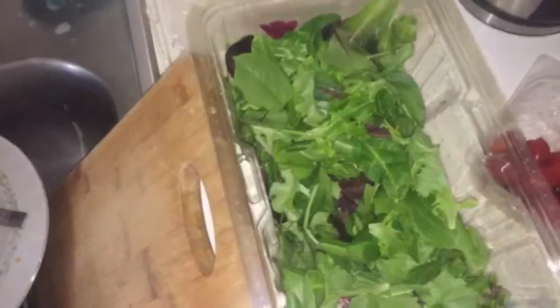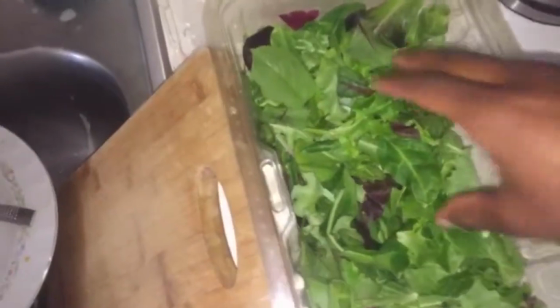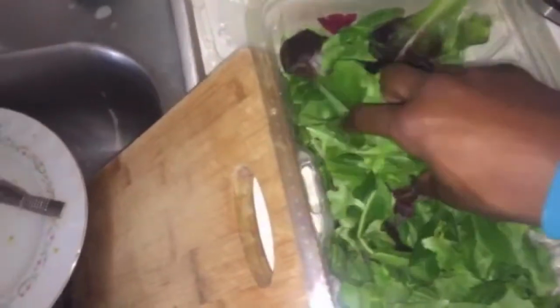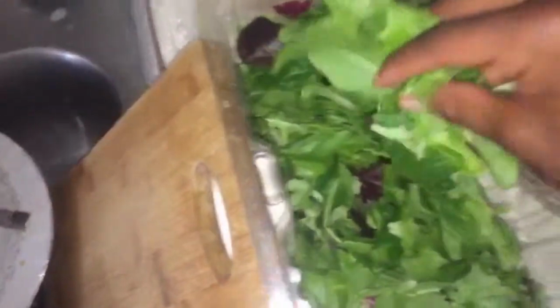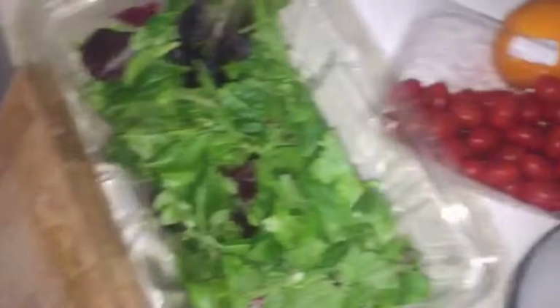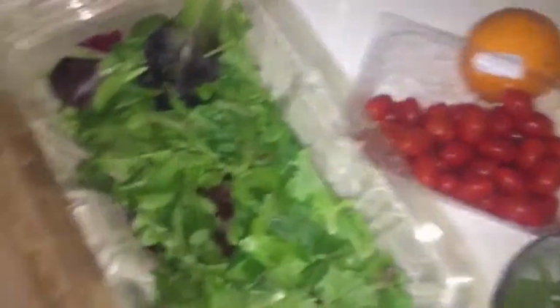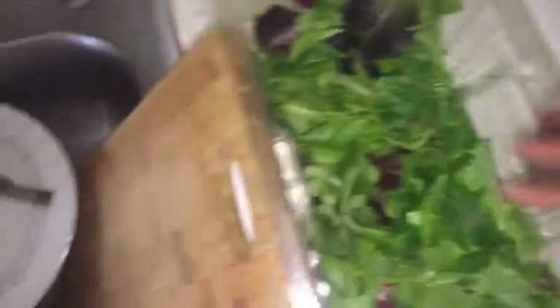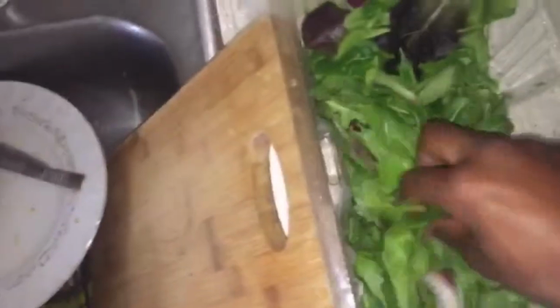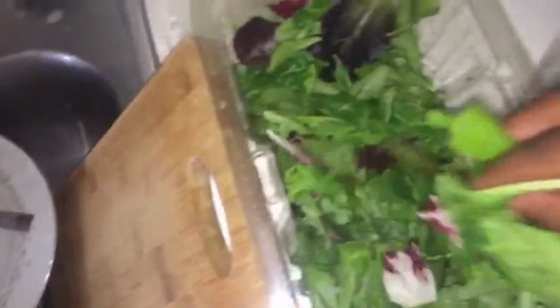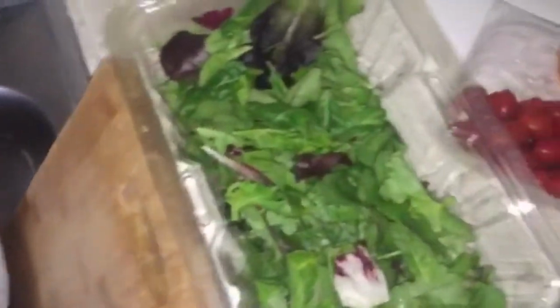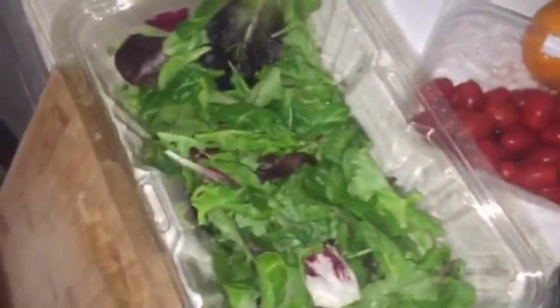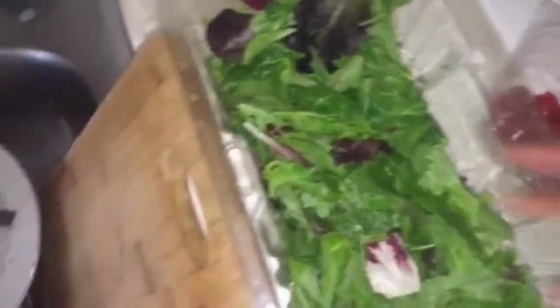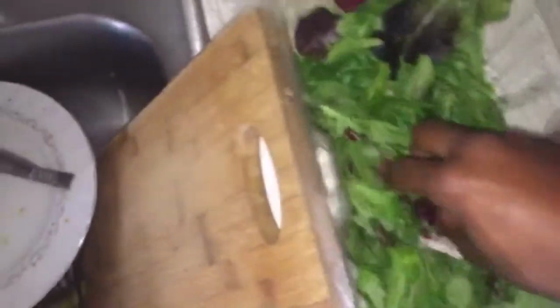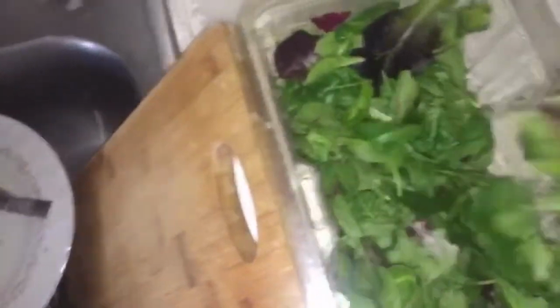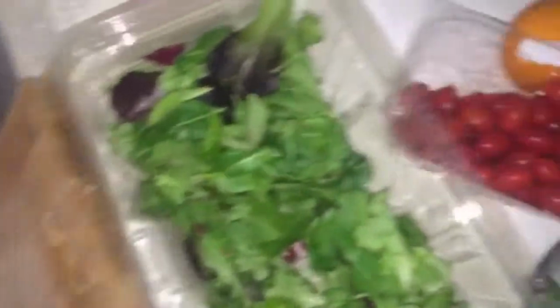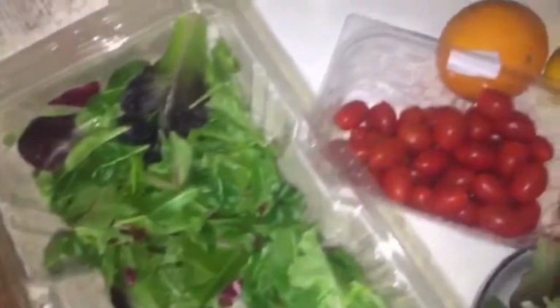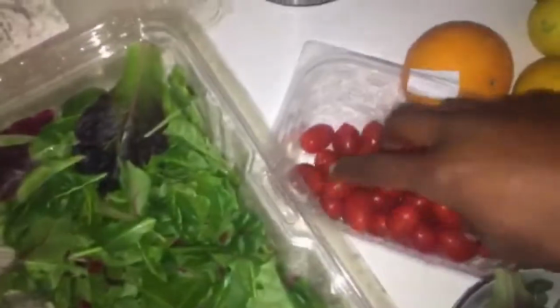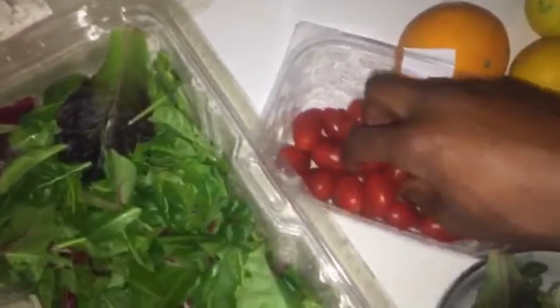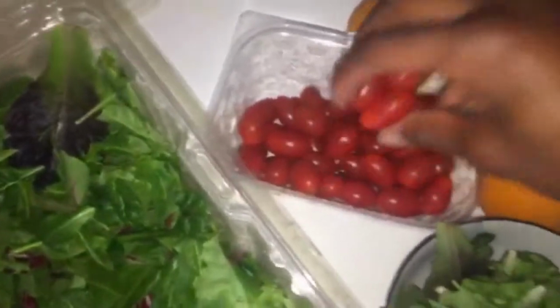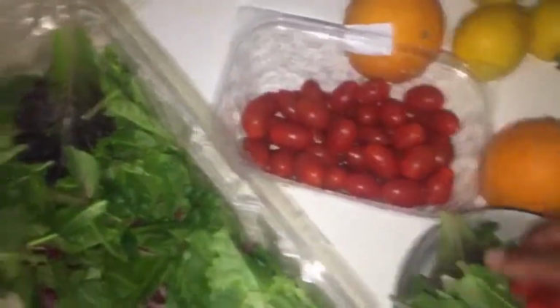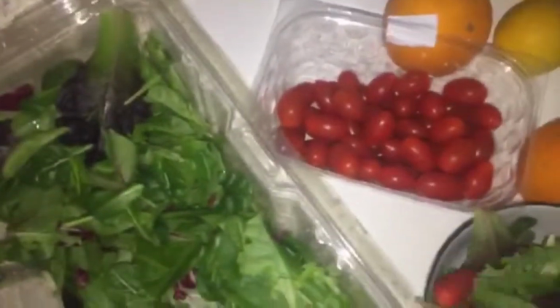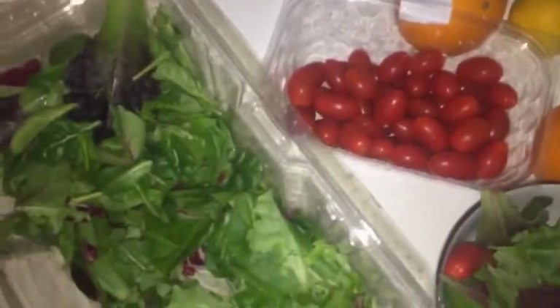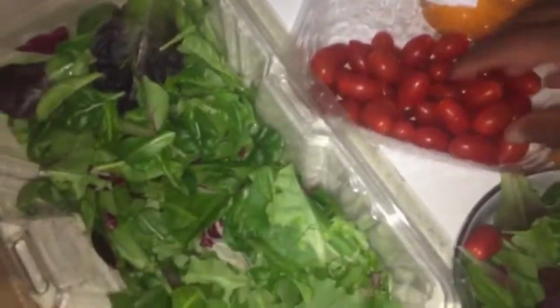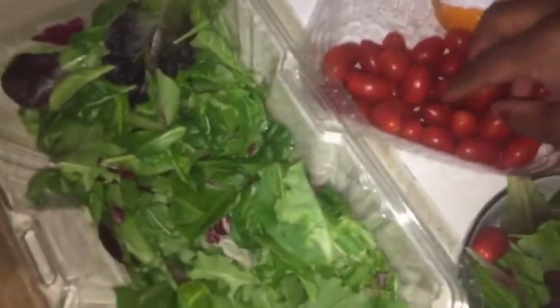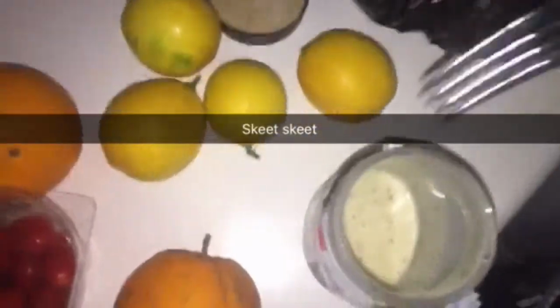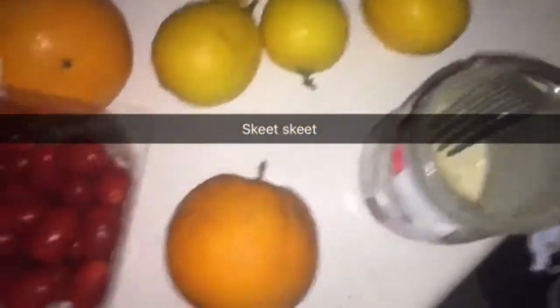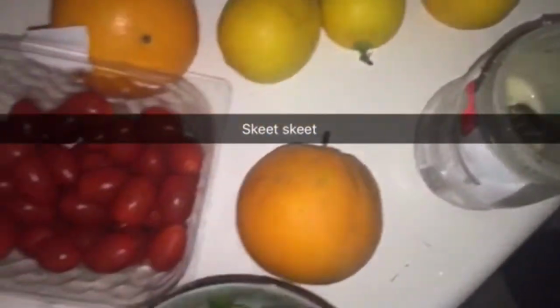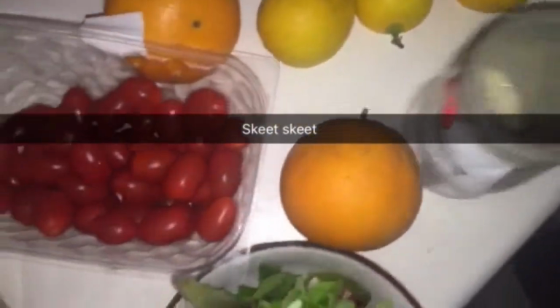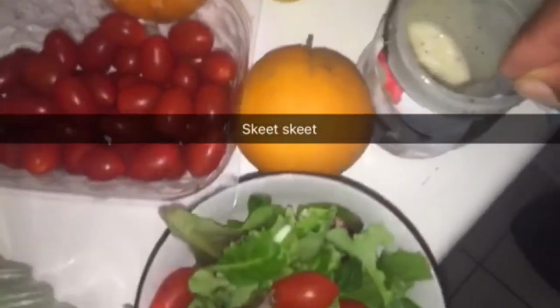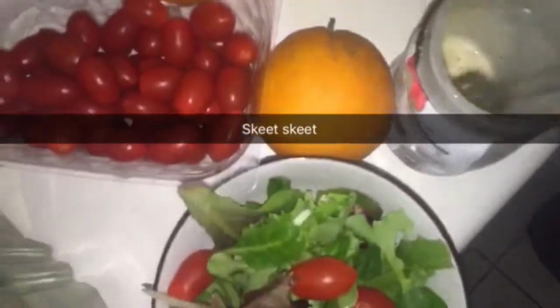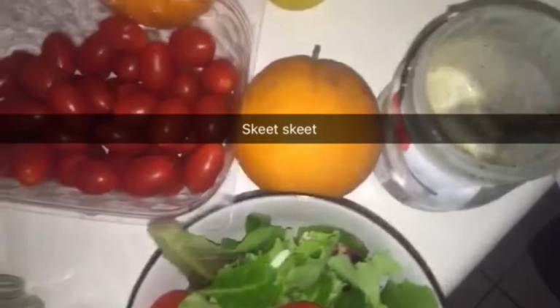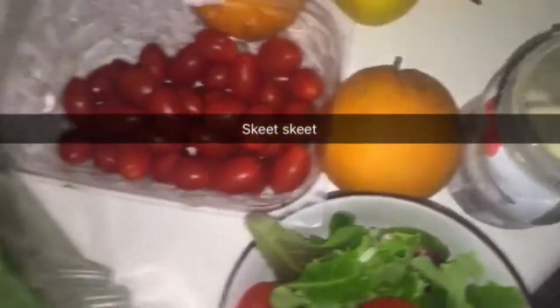Then we're going to take our salad. We're not going to wash the salad — straight out the counter. Then we're going to bring some tomatoes. Then dip your fork on the side of the grill. Salad dressing.